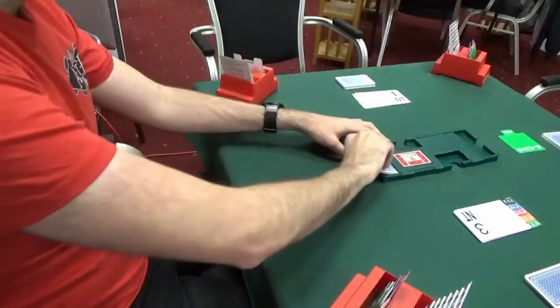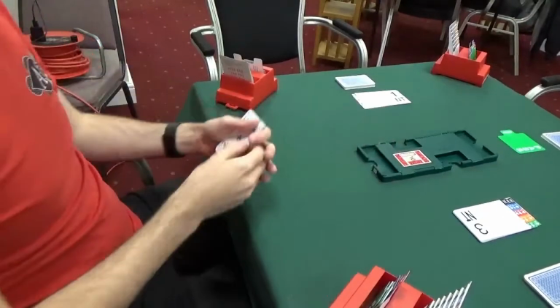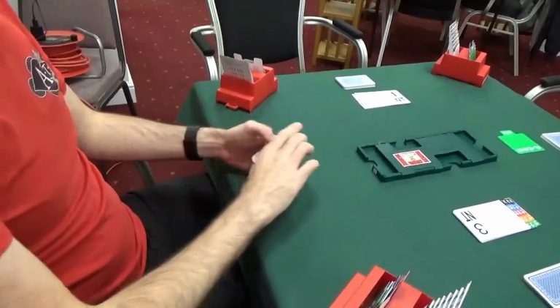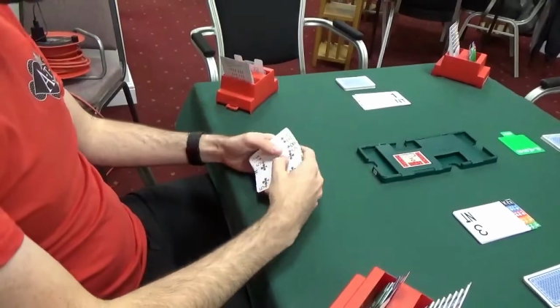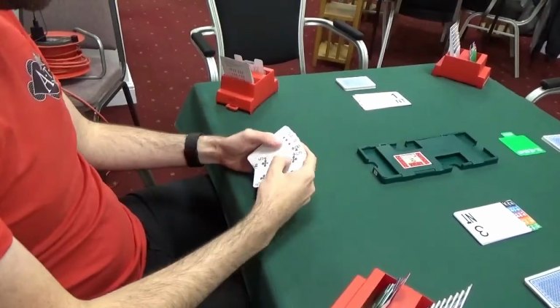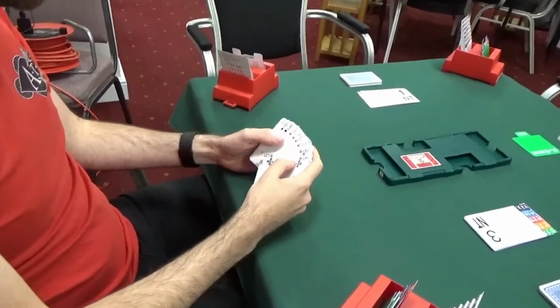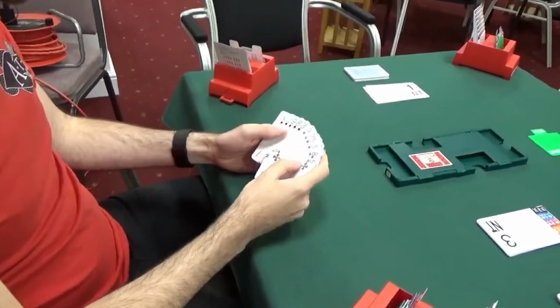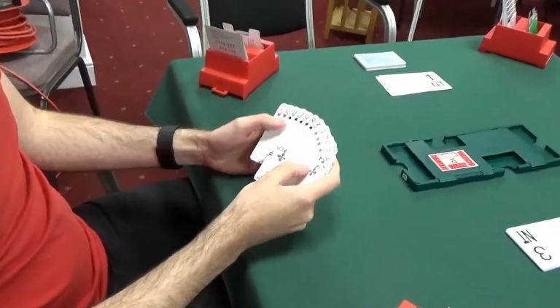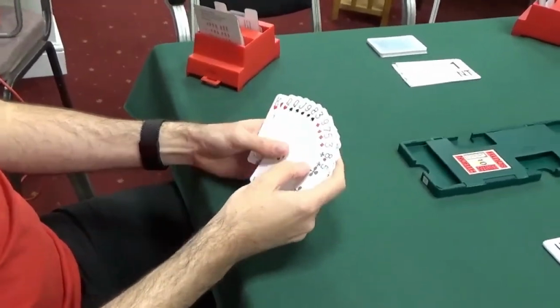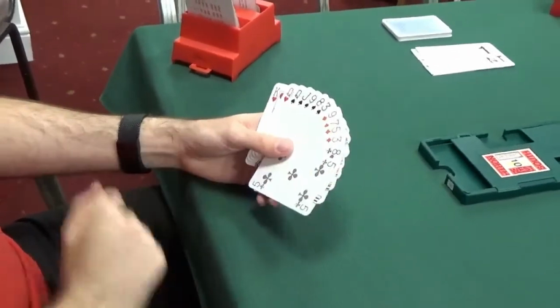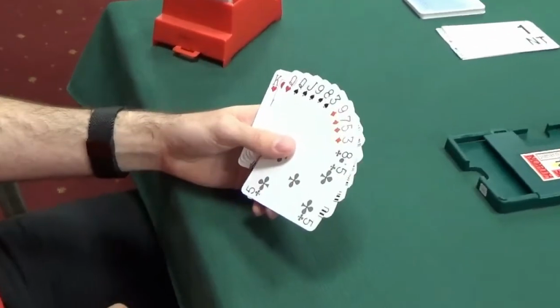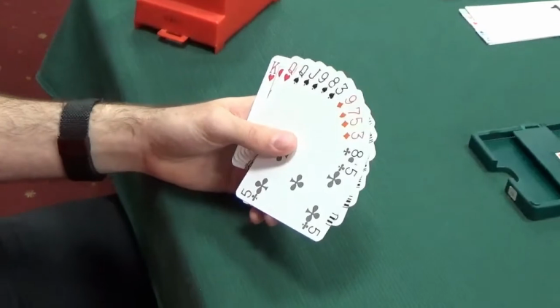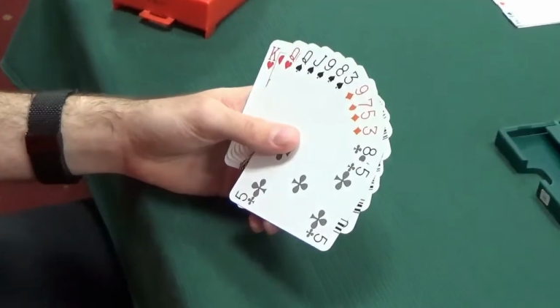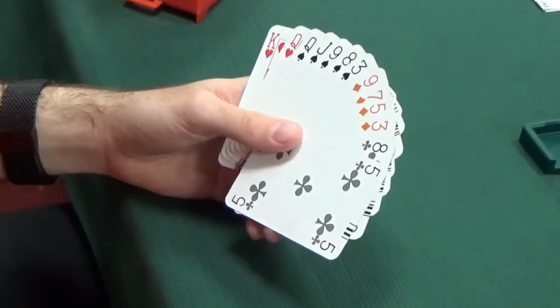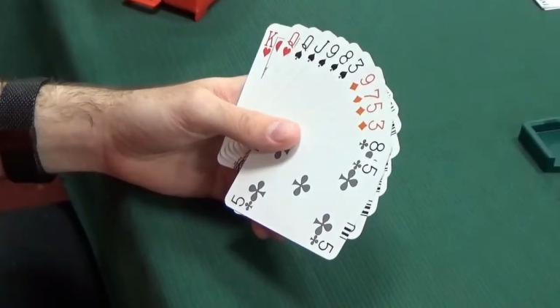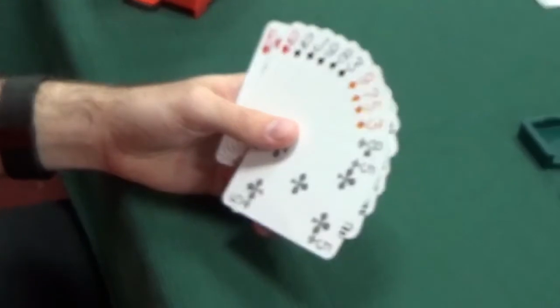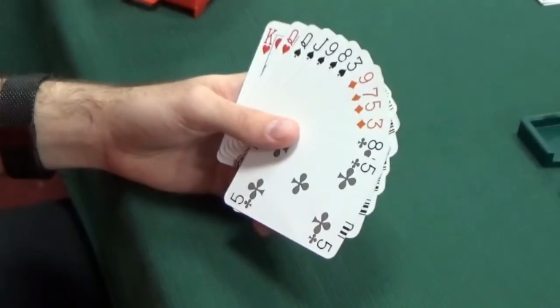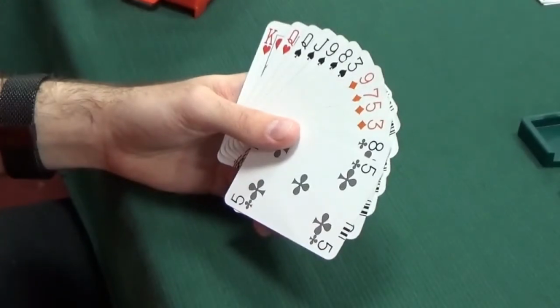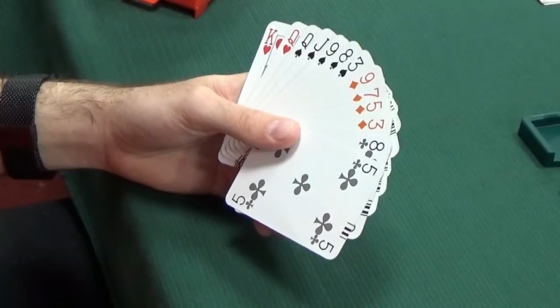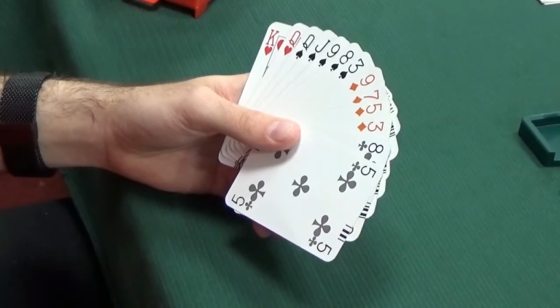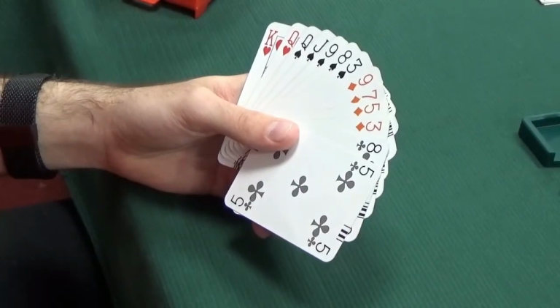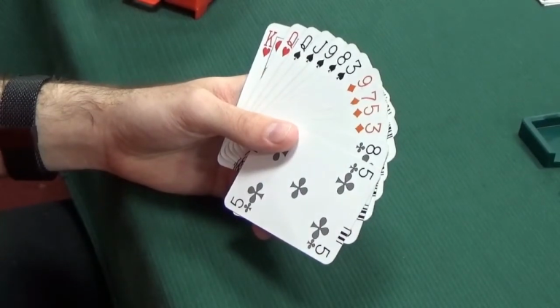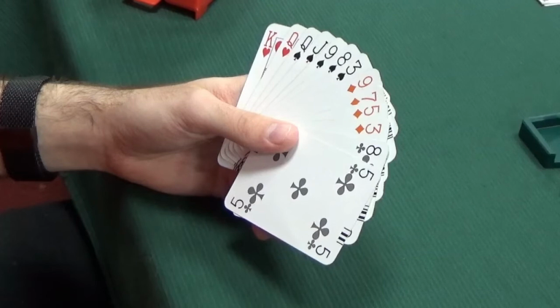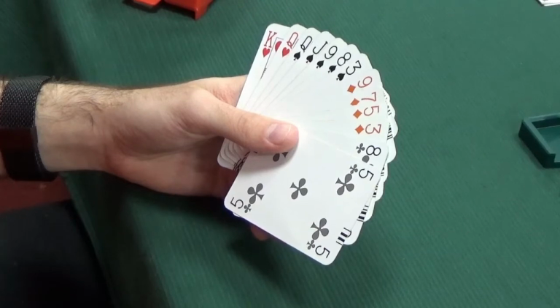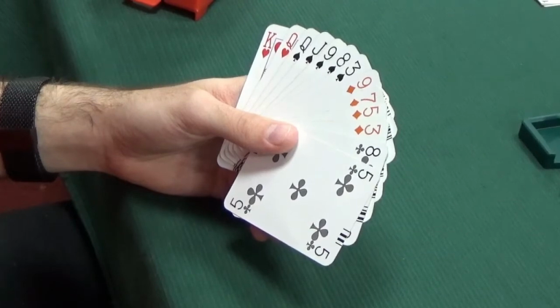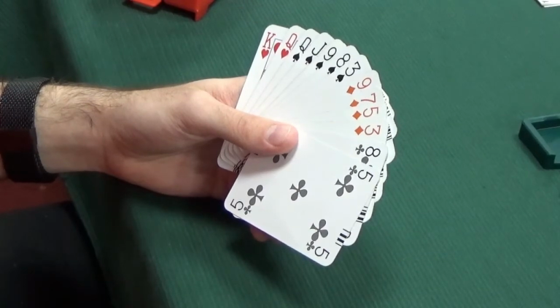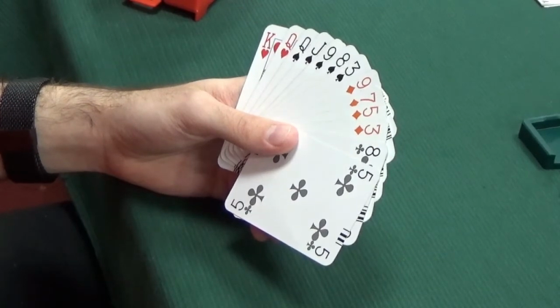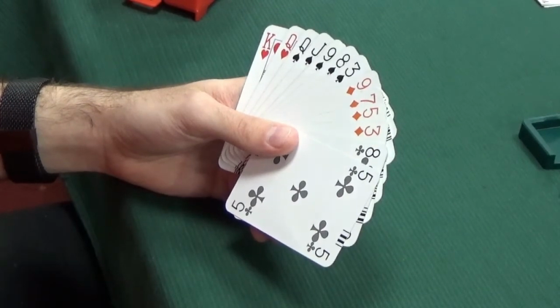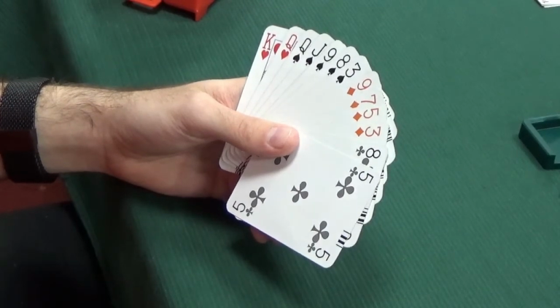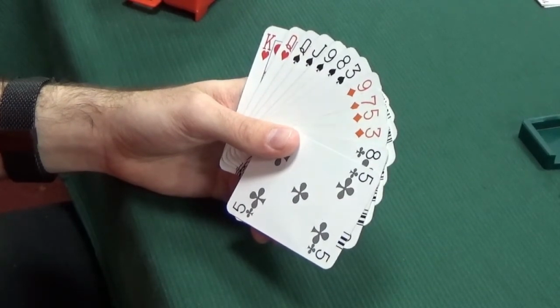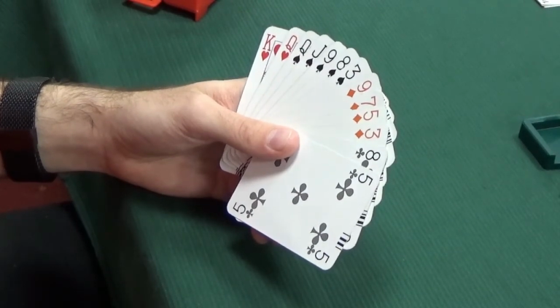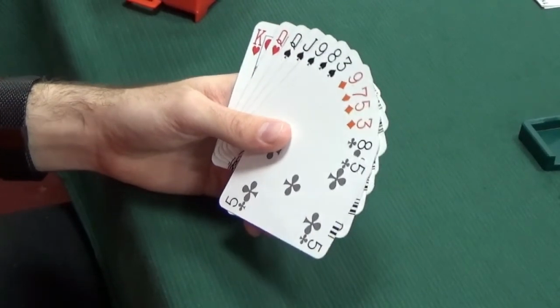North has eight points and not particularly good shape - certainly nothing to say over three no-trumps. So North's bid is easy. North would pass, and that would end the bidding.